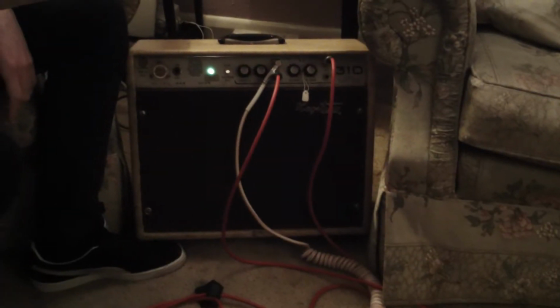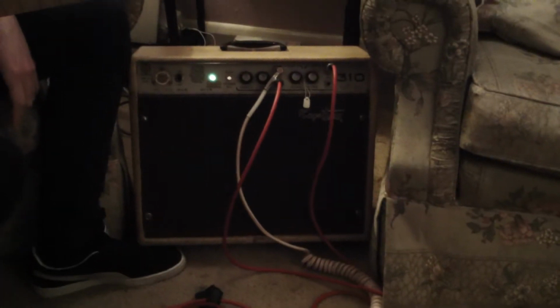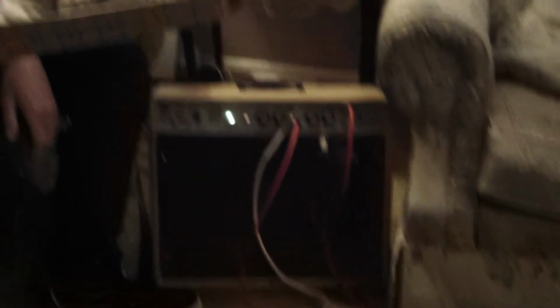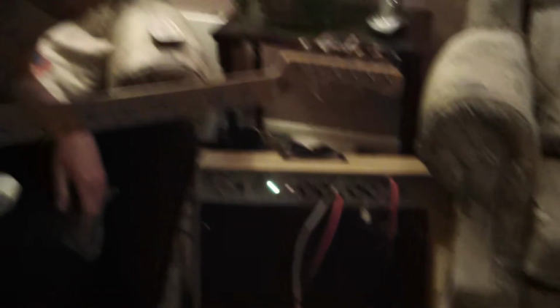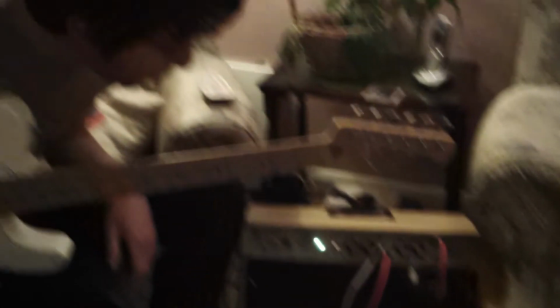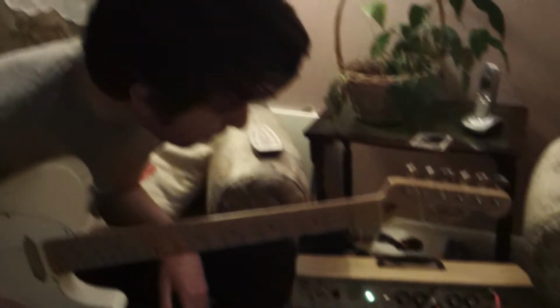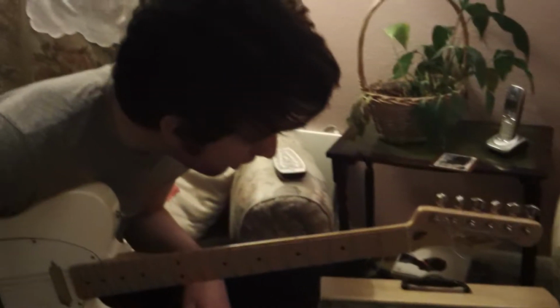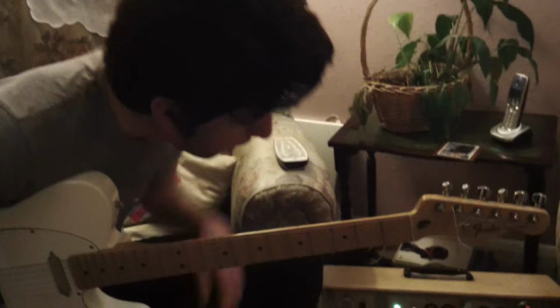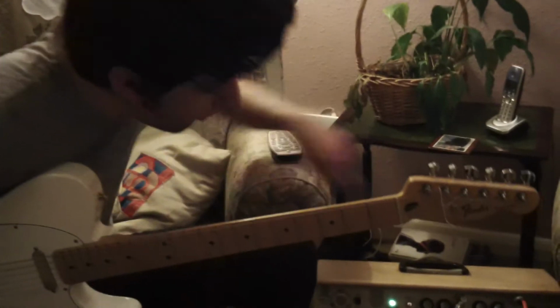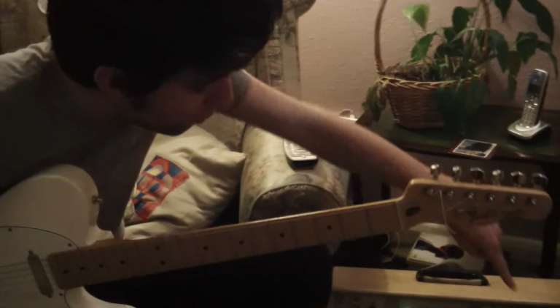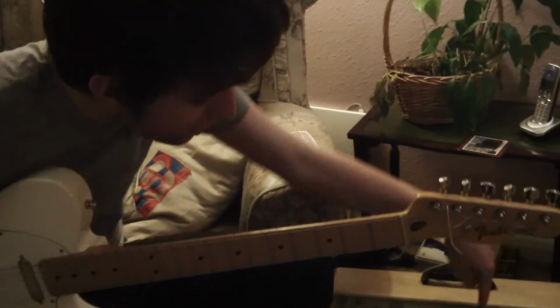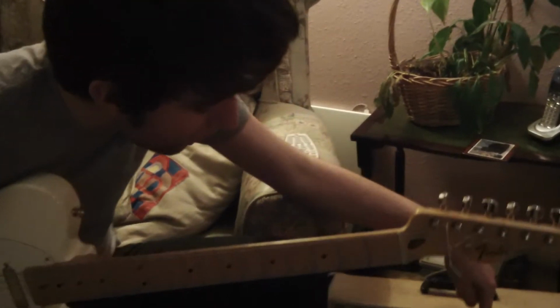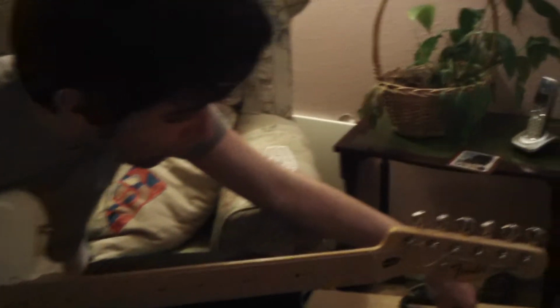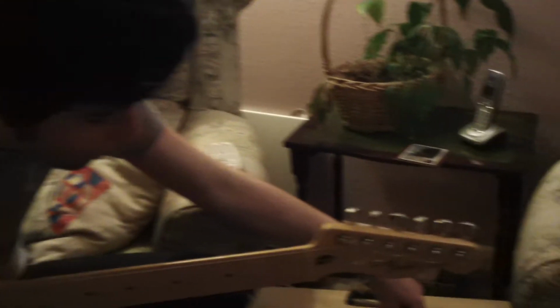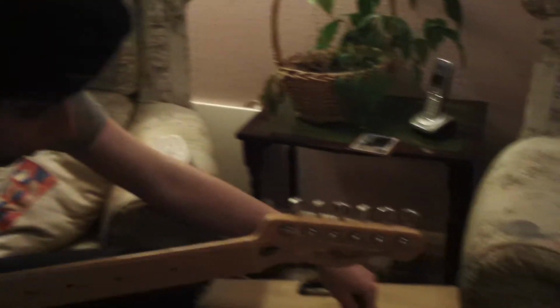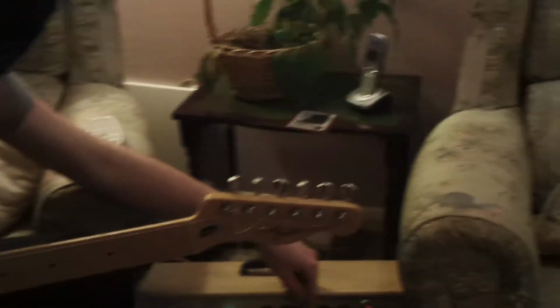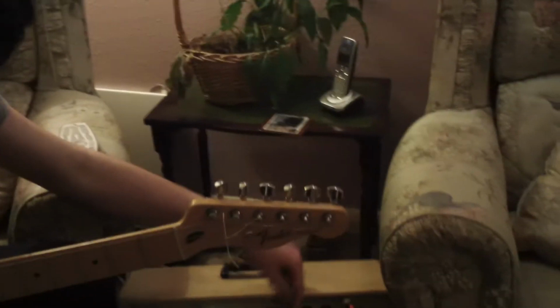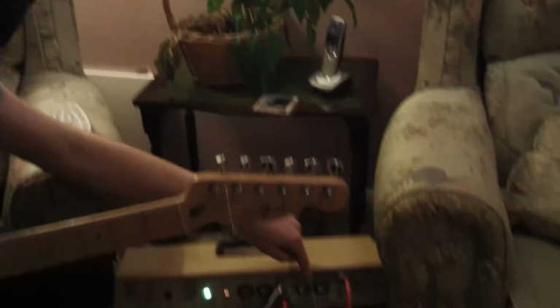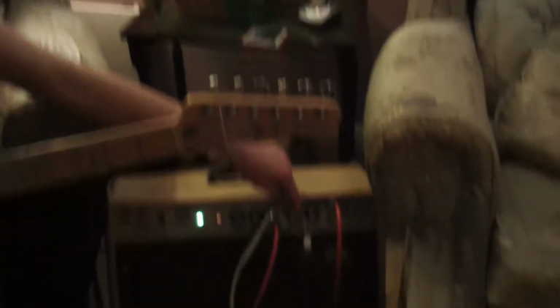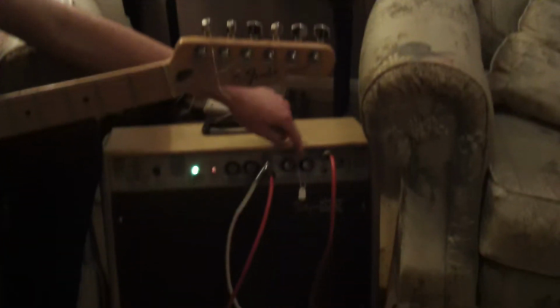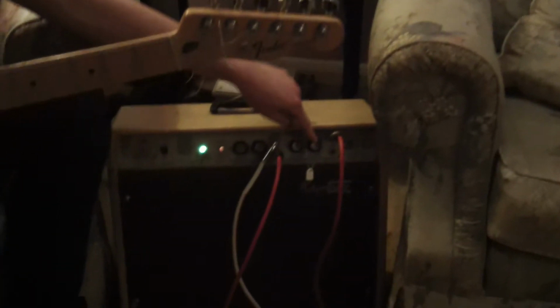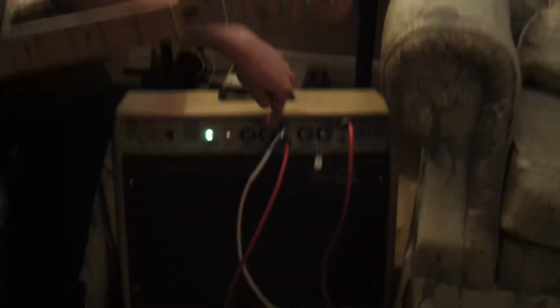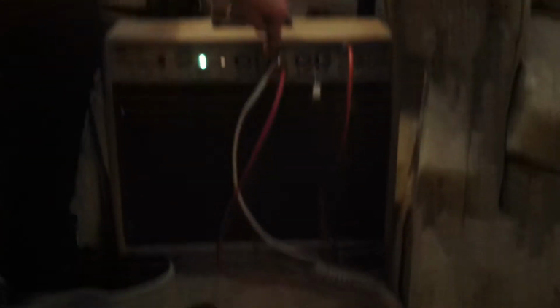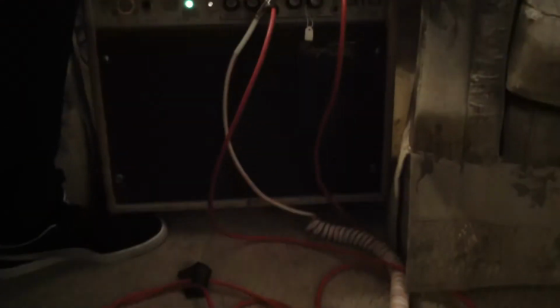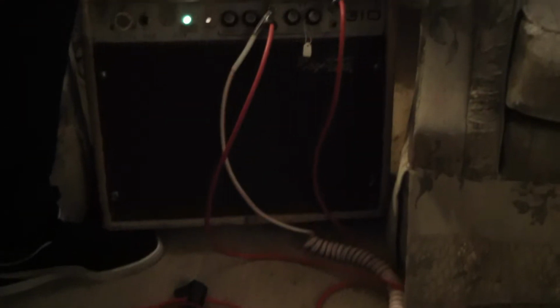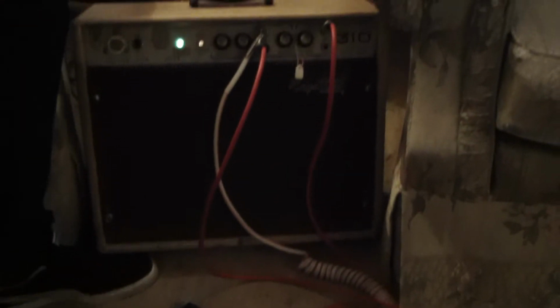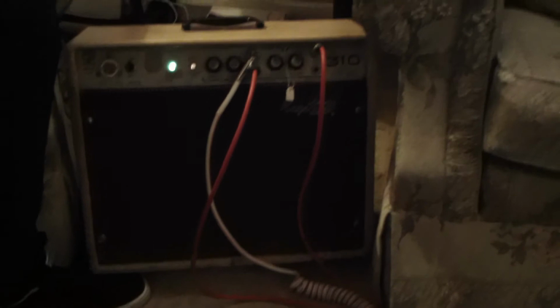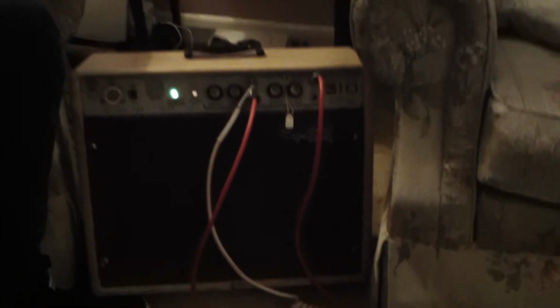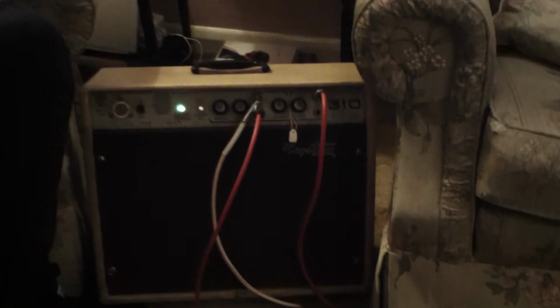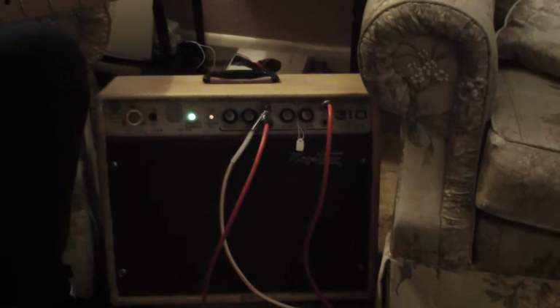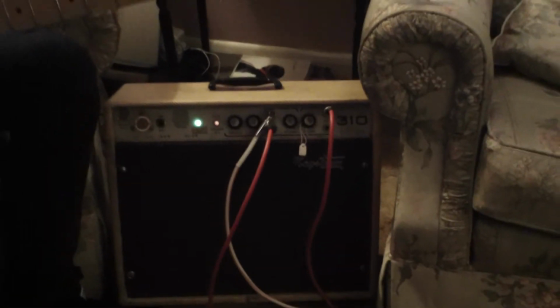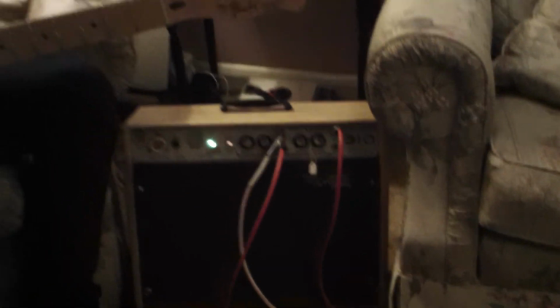It's completely in full working order and I've bridged the channels, doing the old Marshall trick — turned everything to full and it sounds like early Zeppelin.